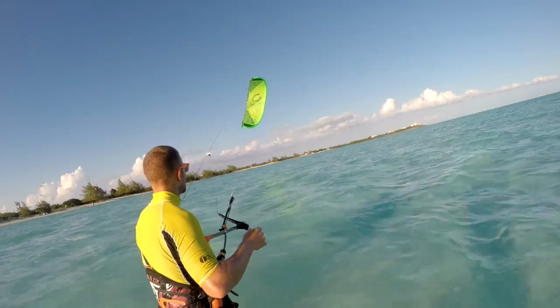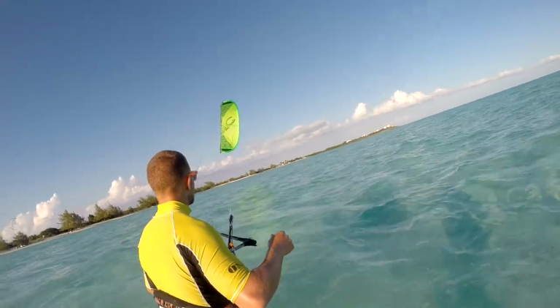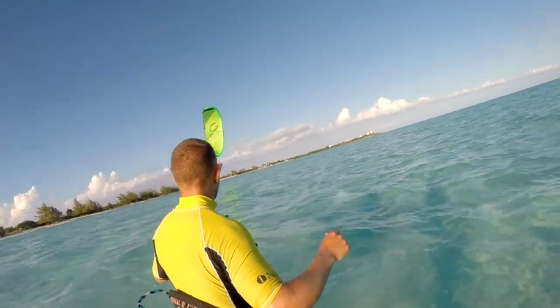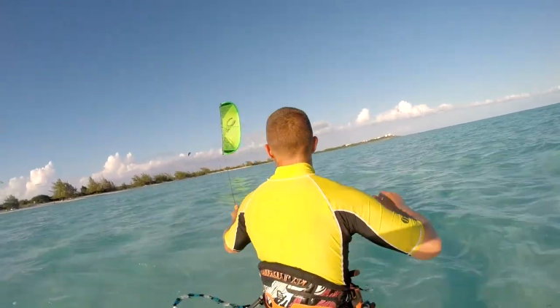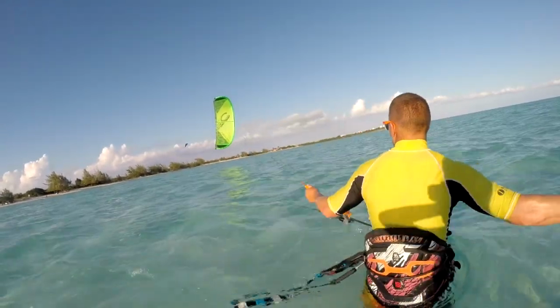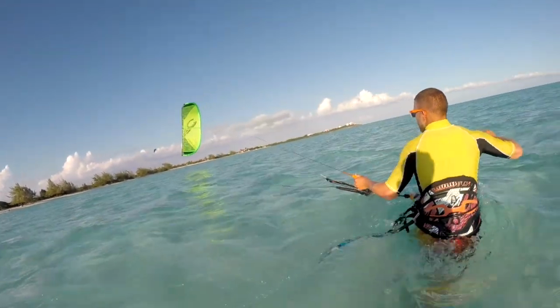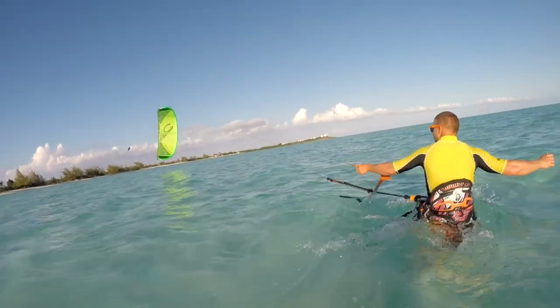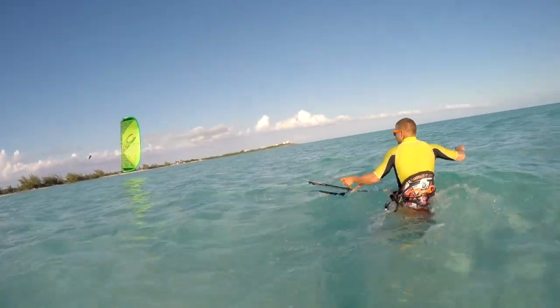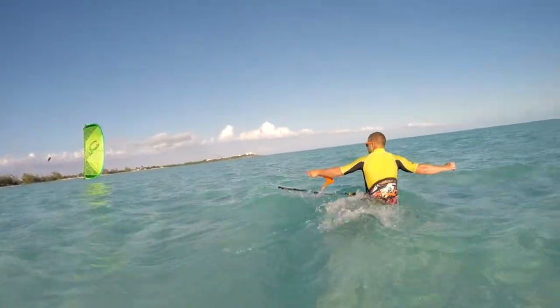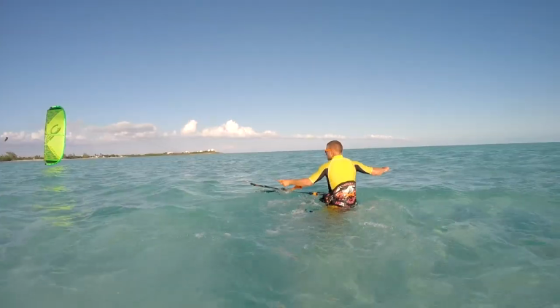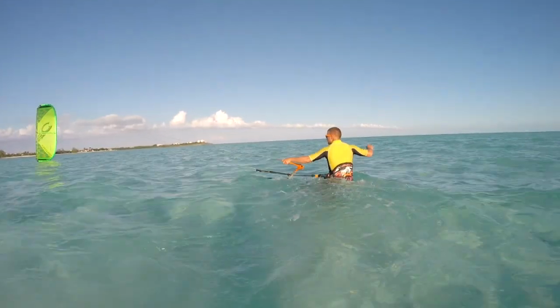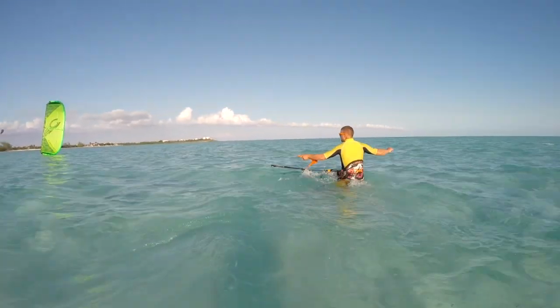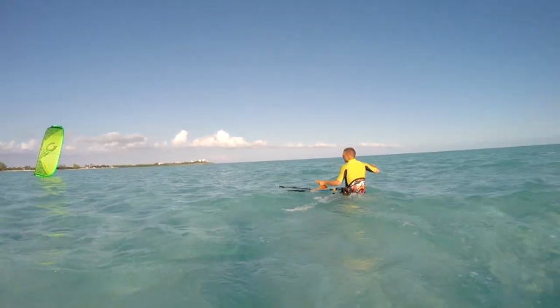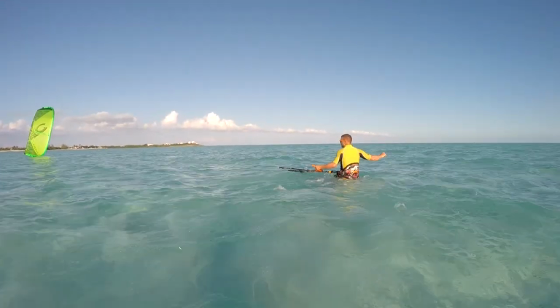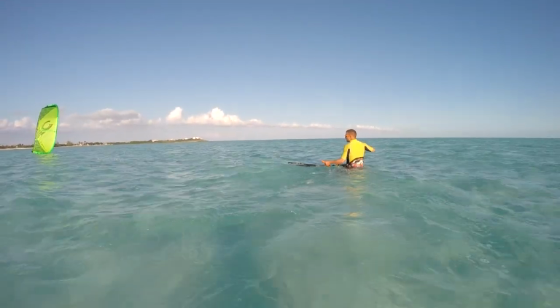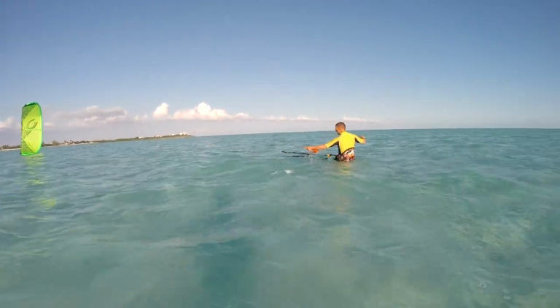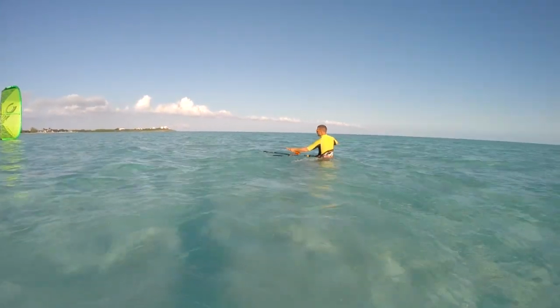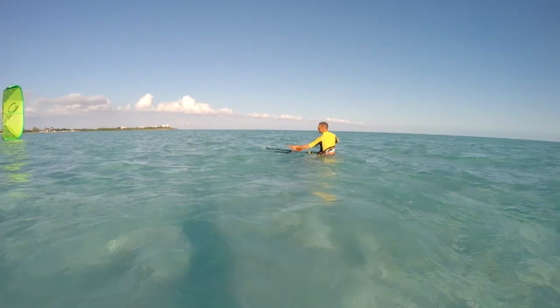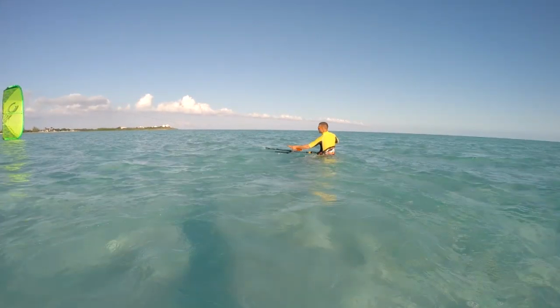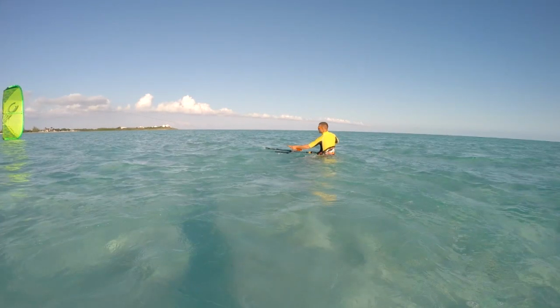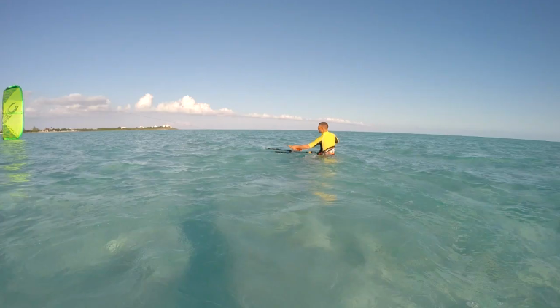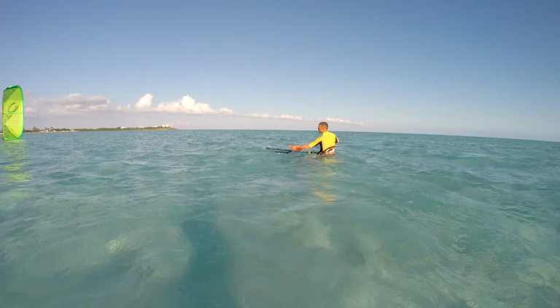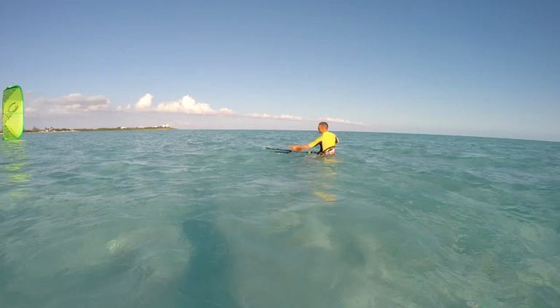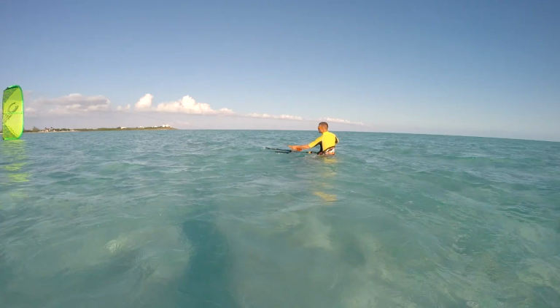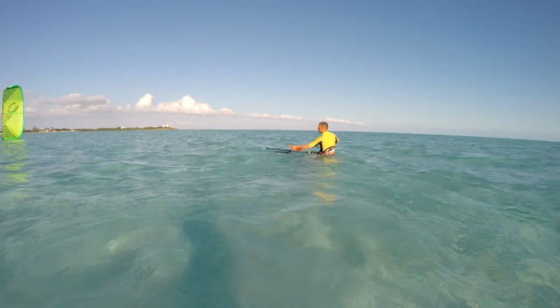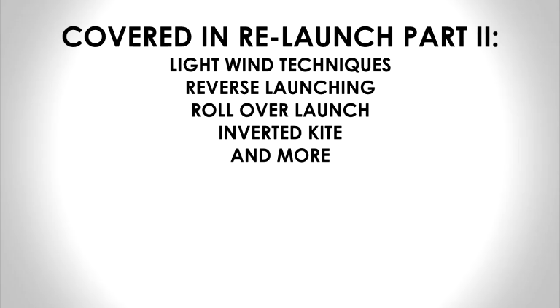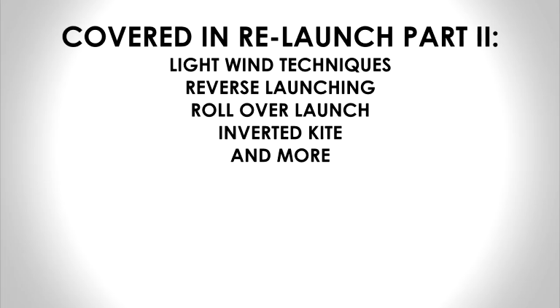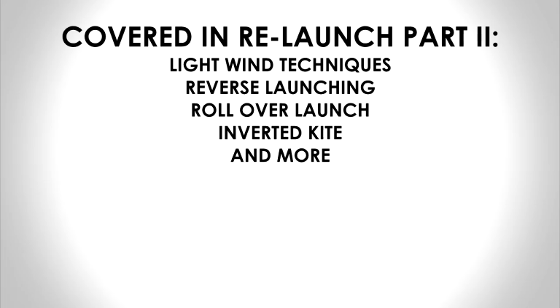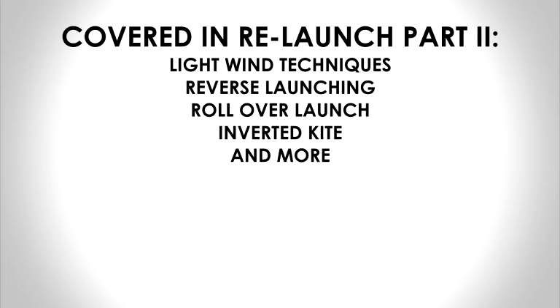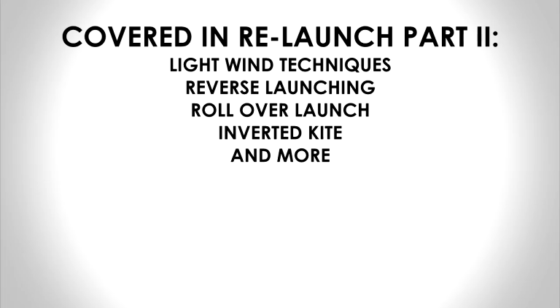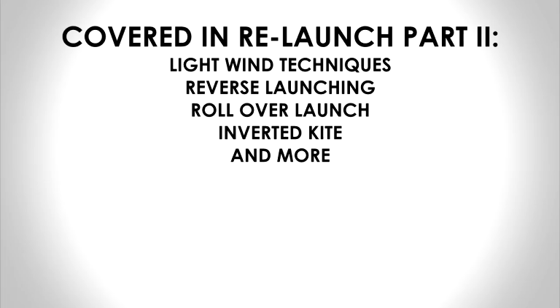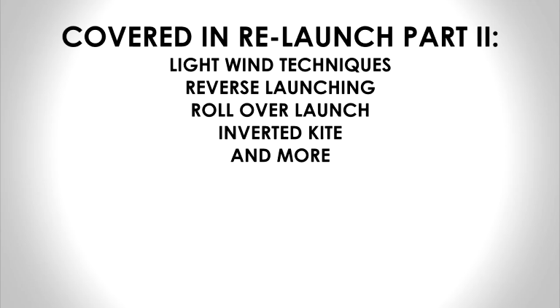If the wind is very light, it can help to move yourself. Here I move around so the kite sits completely downwind of me, which makes the relaunch possible in lighter winds. In part 2, I will cover some more advanced relaunching techniques.